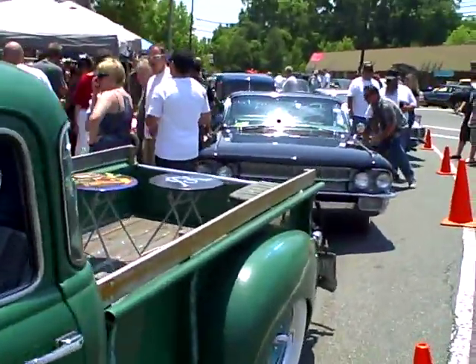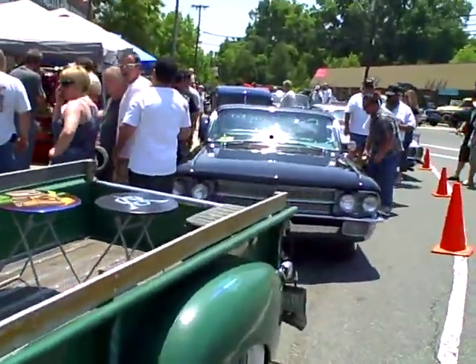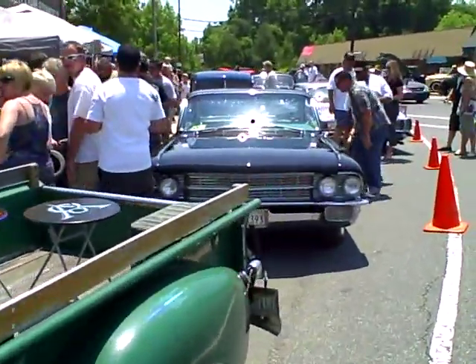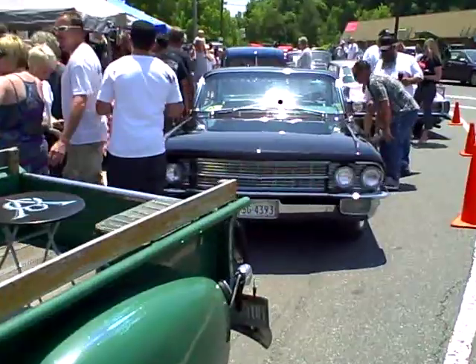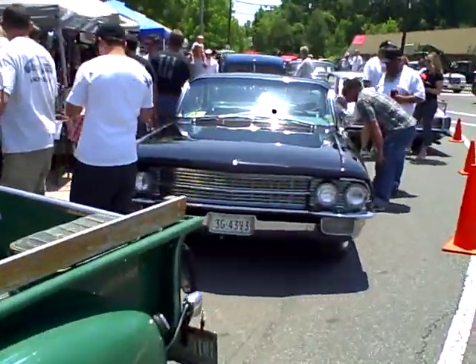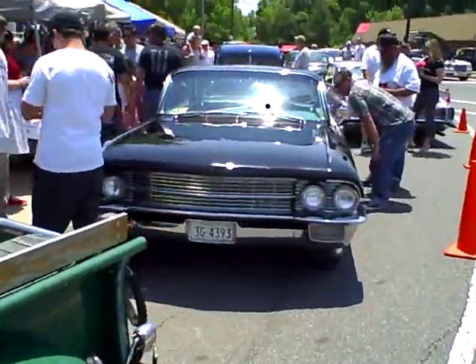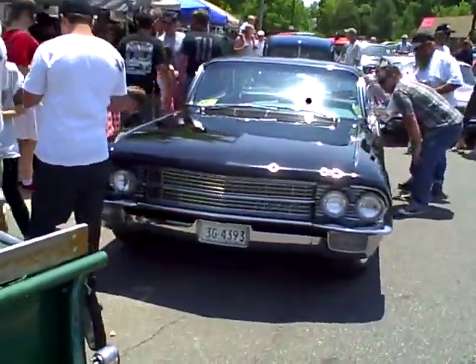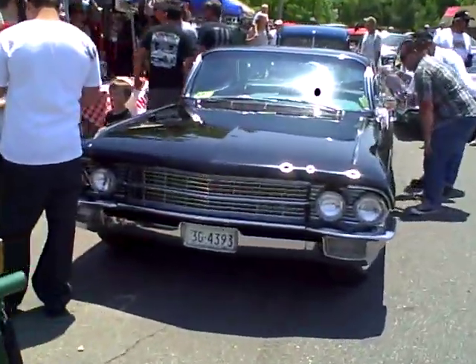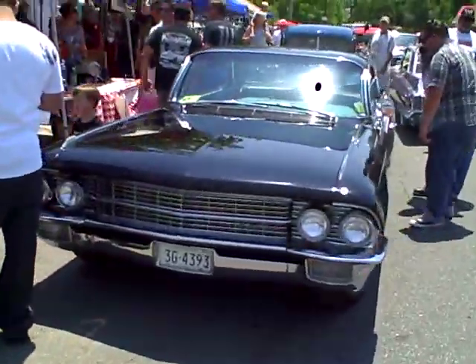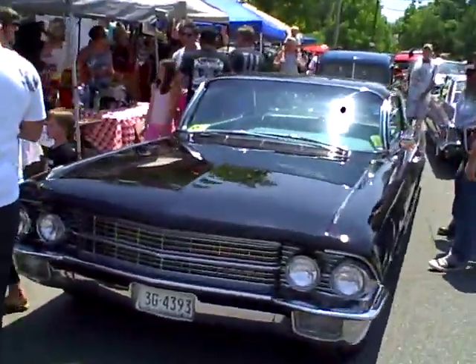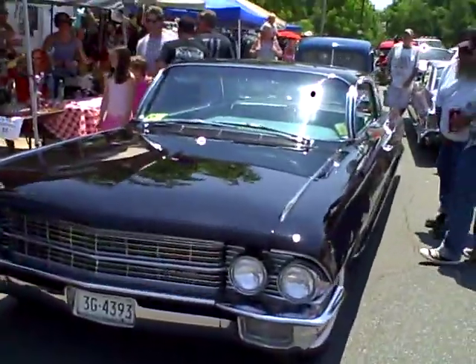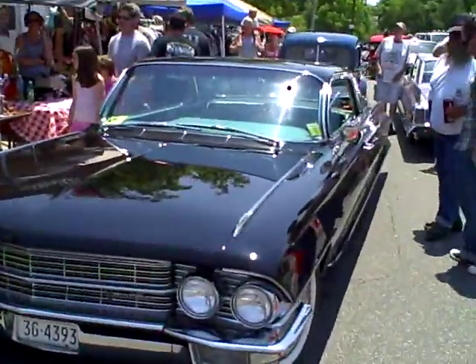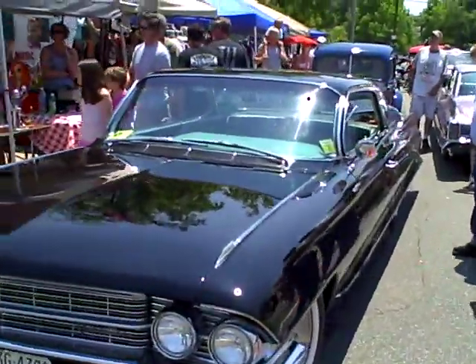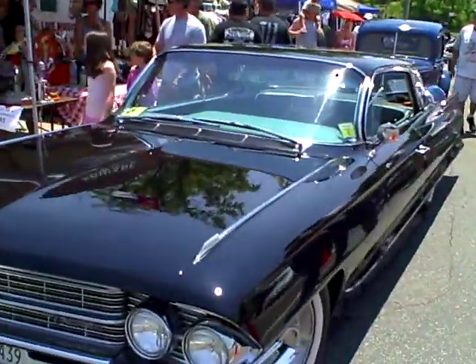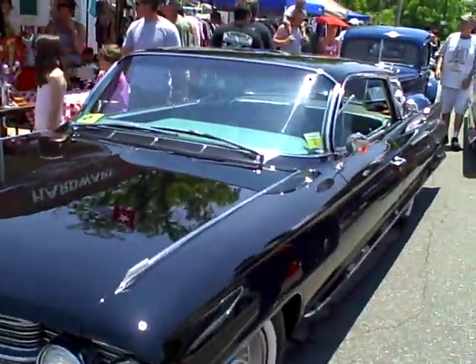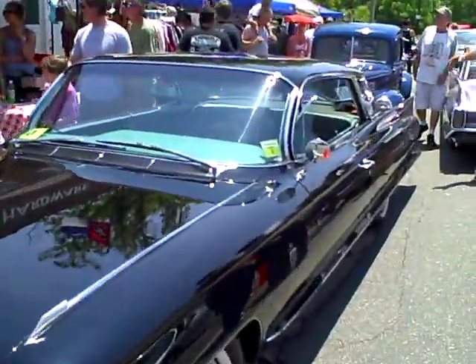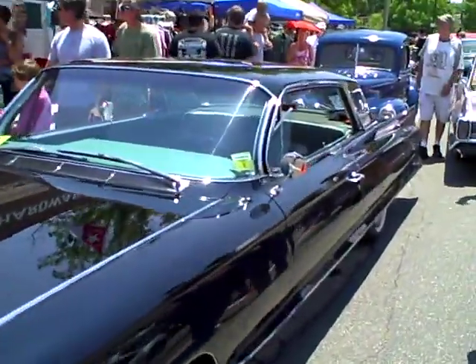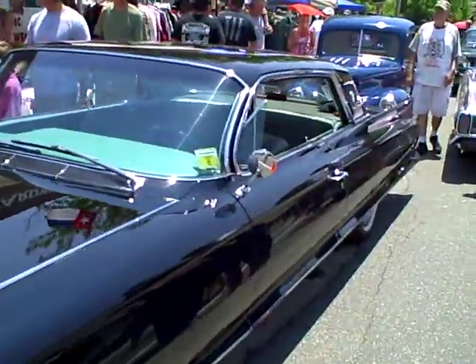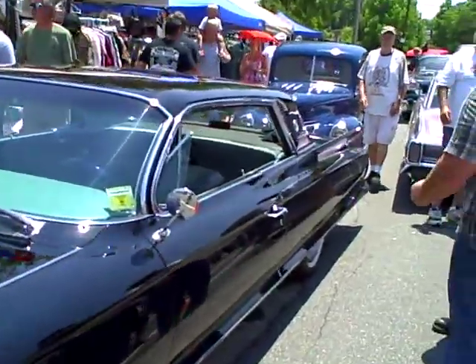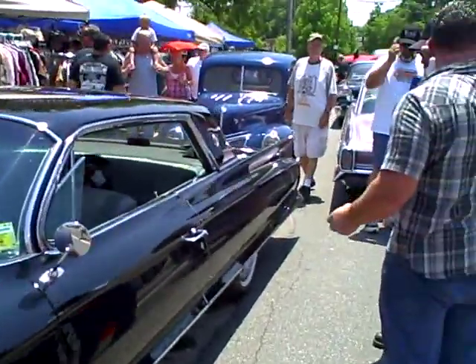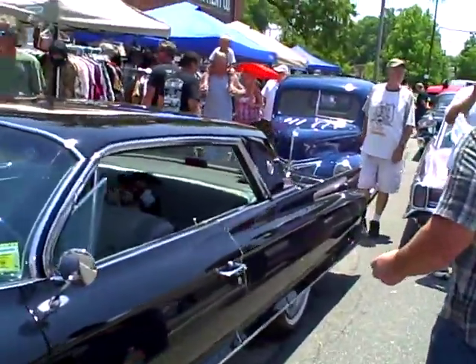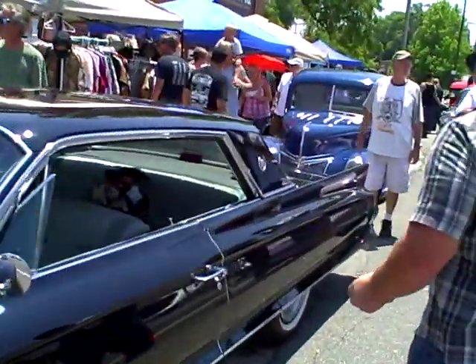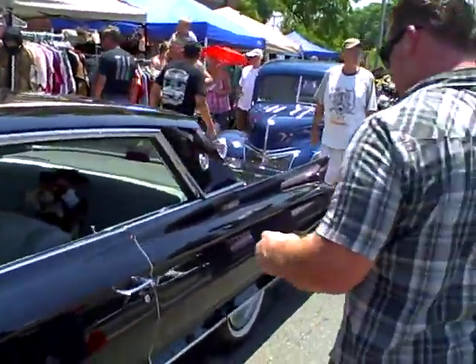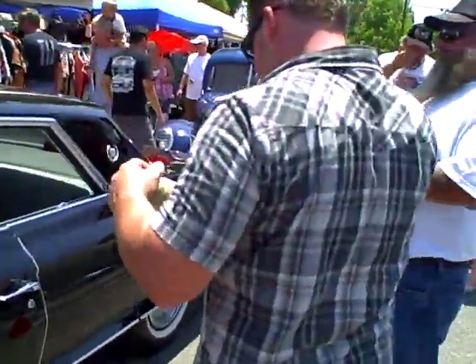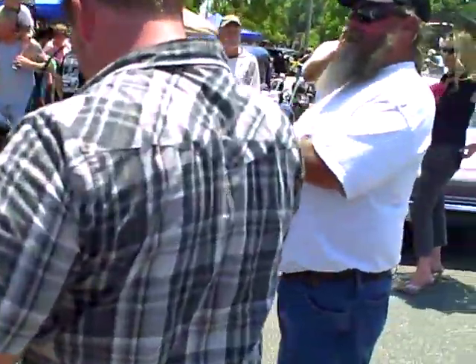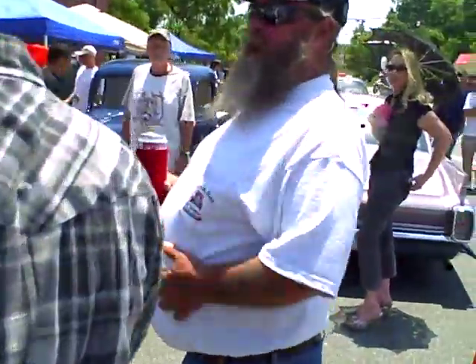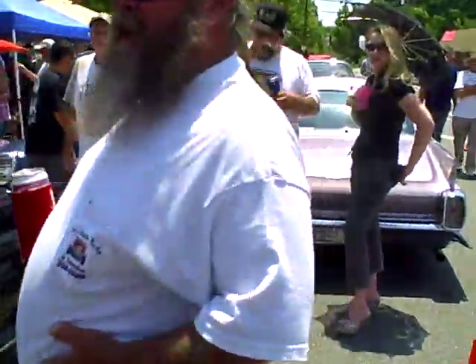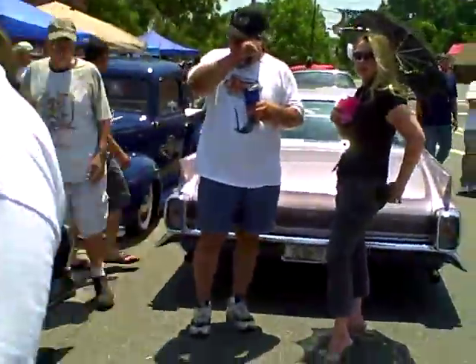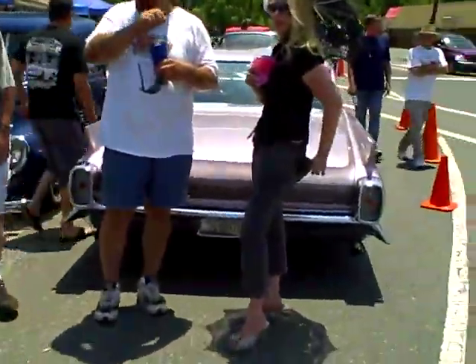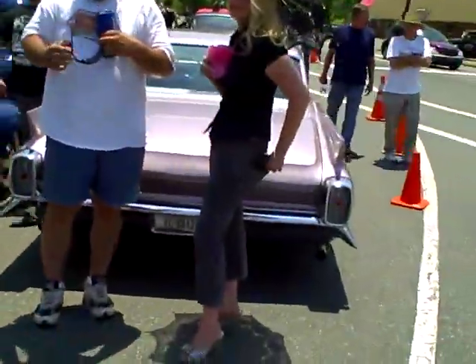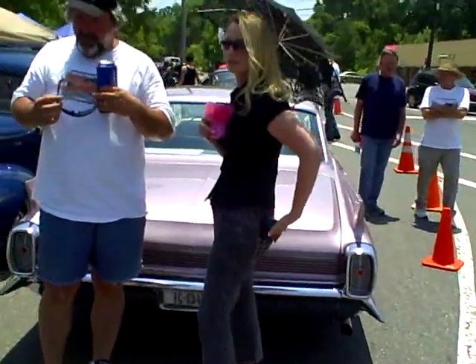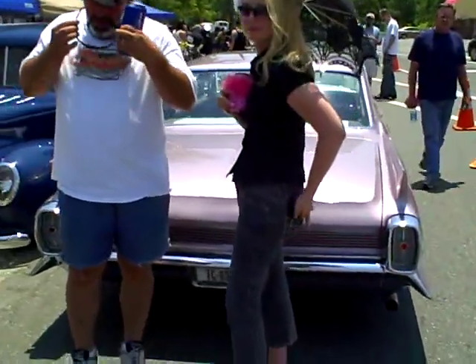Here's a '62 Cadillac Coupe DeVille — another '62. Got quite a crowd here. We gotta take it on this maiden voyage, so we said we'll run it down here.